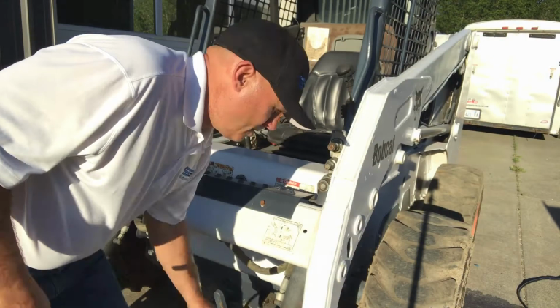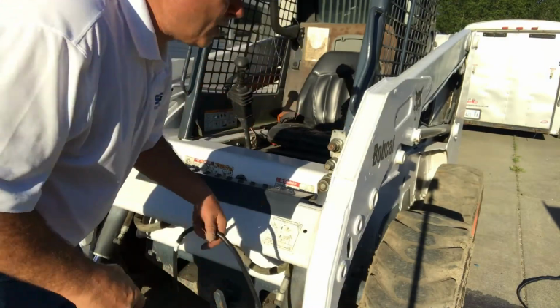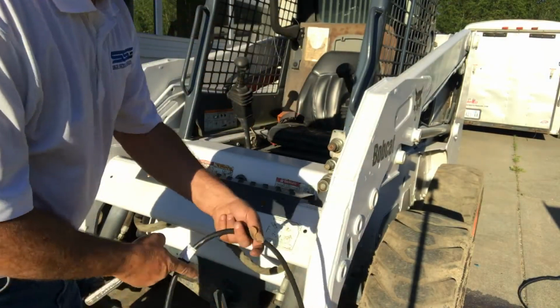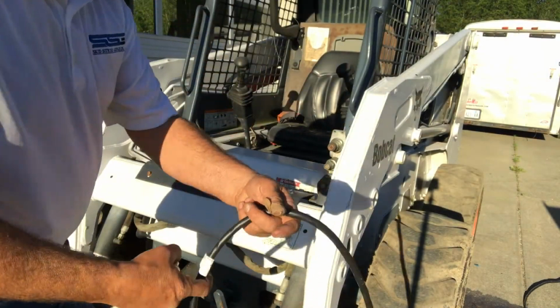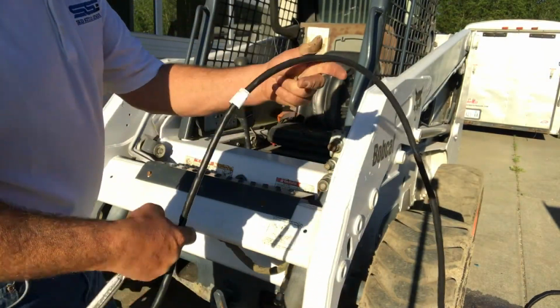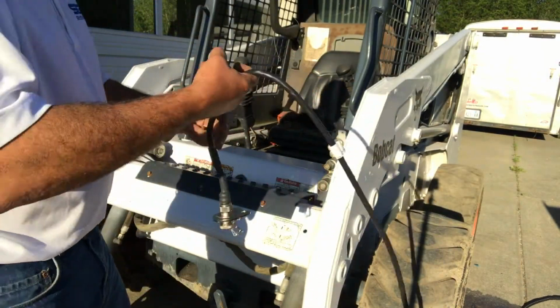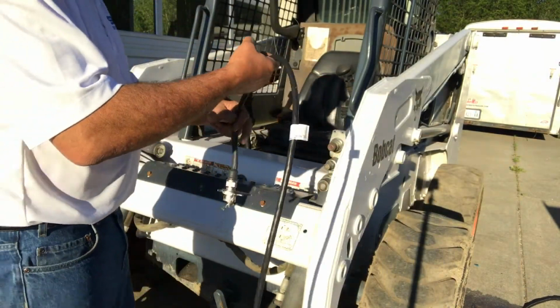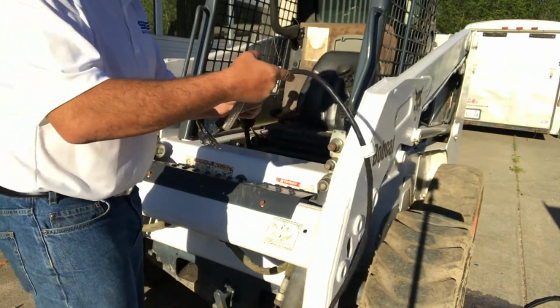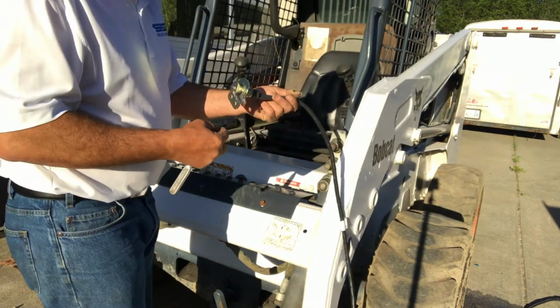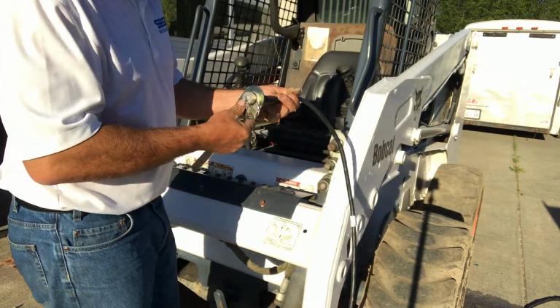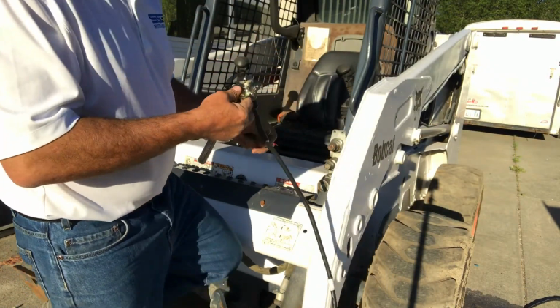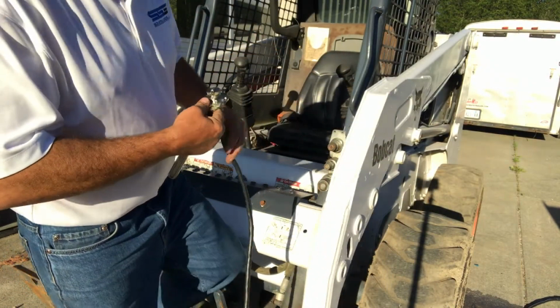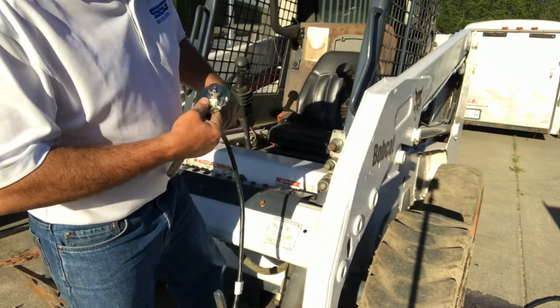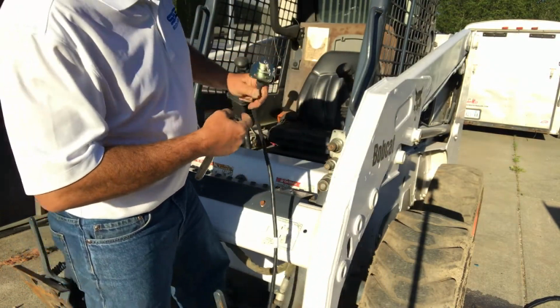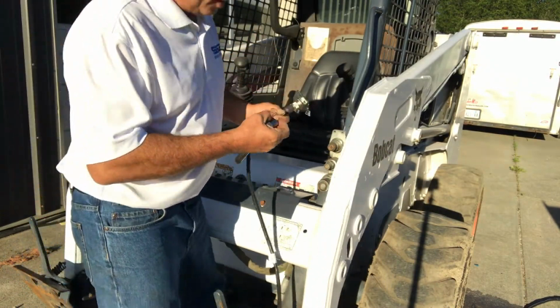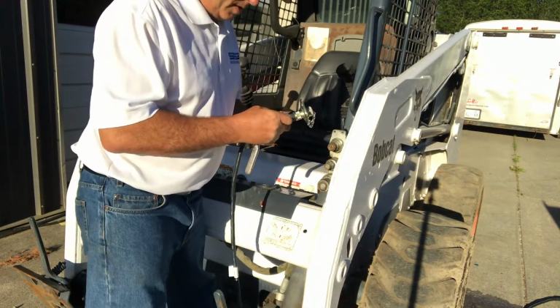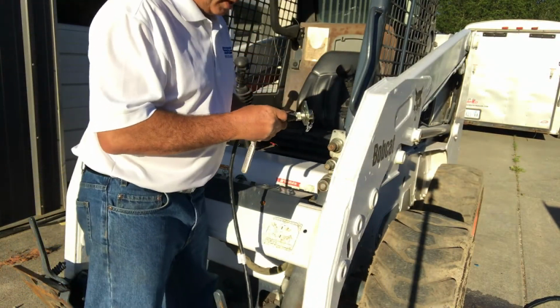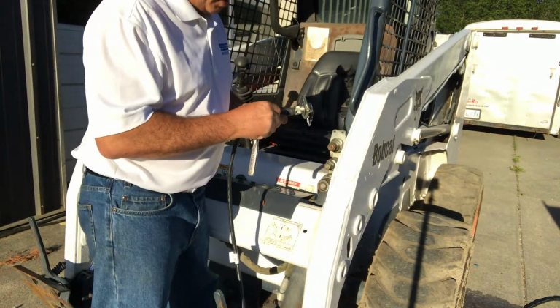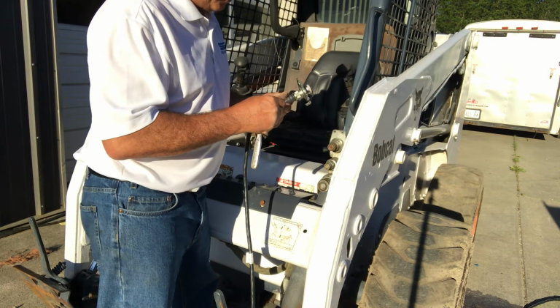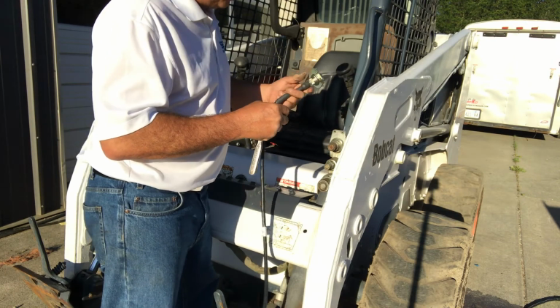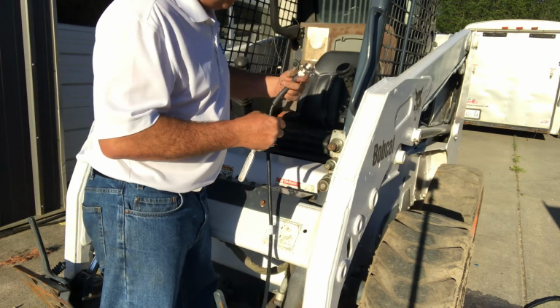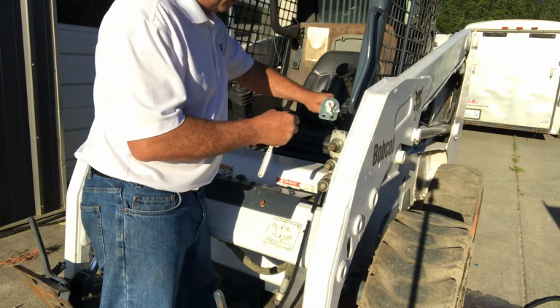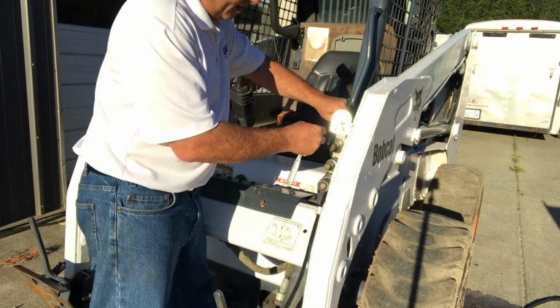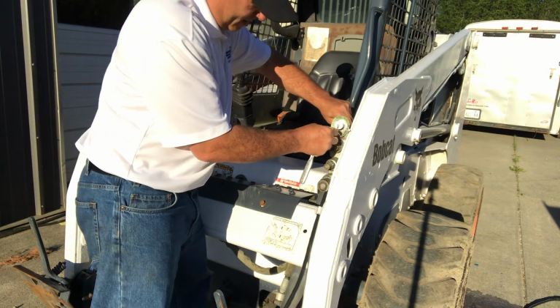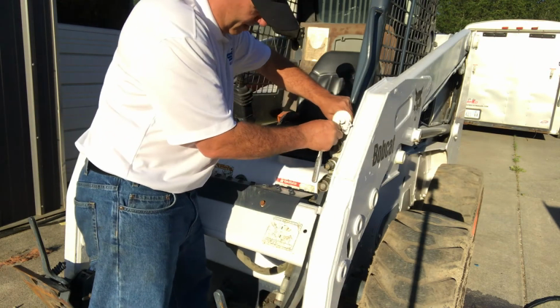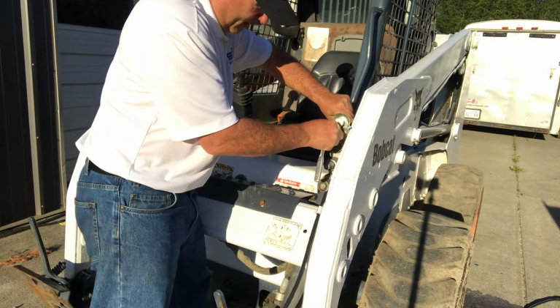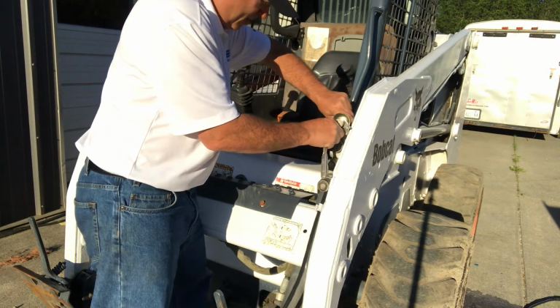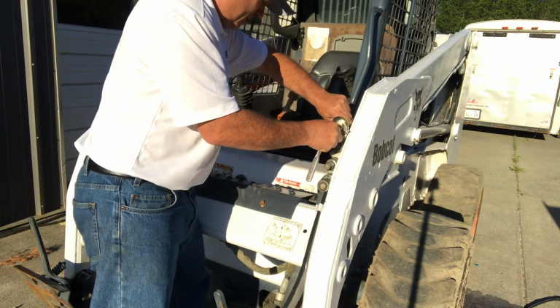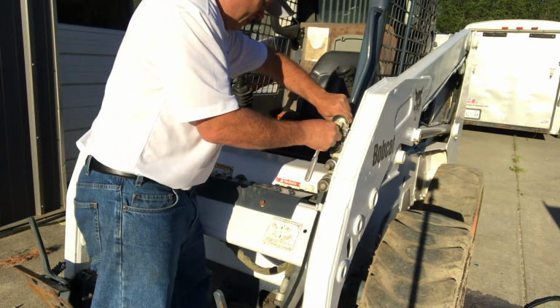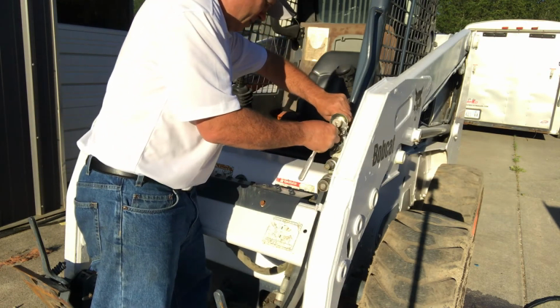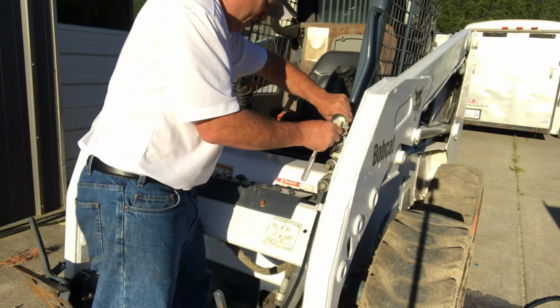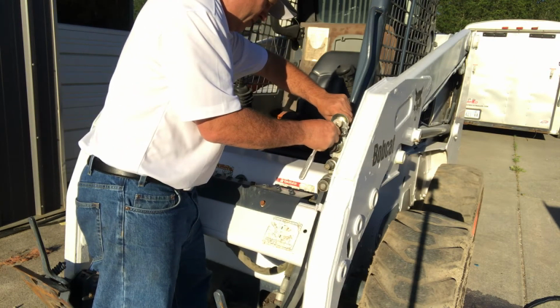So now let's install it. I'm going to run this from the front to the back. All I need is a half-inch socket to install this first.